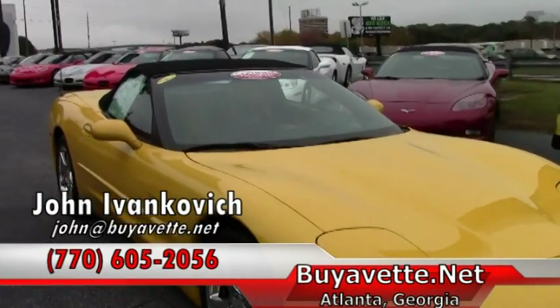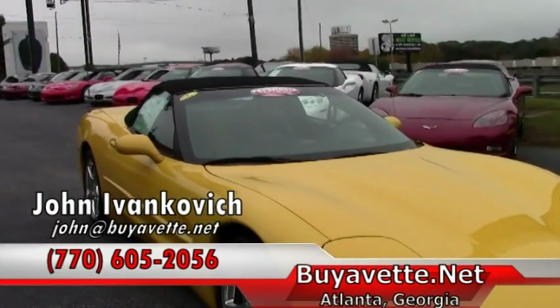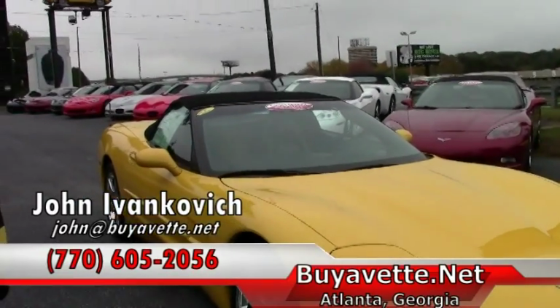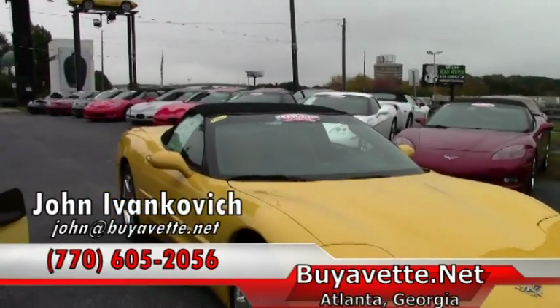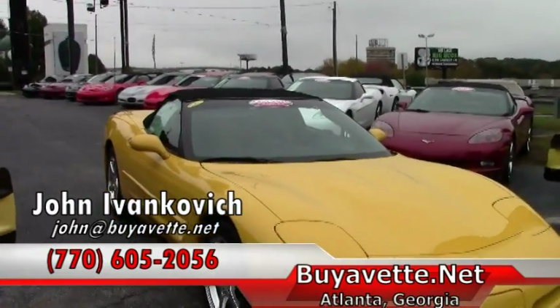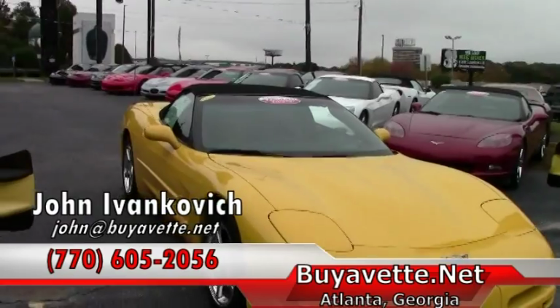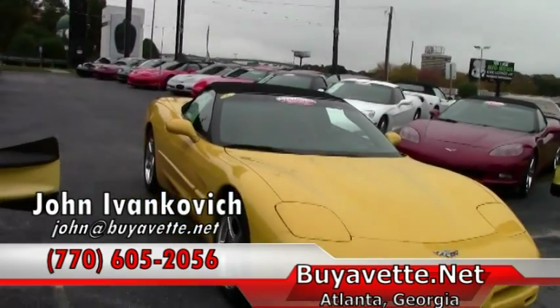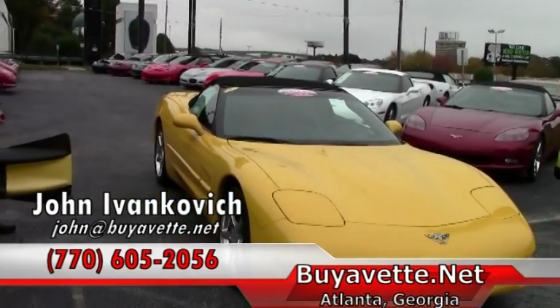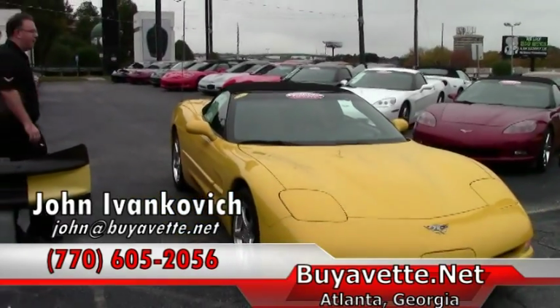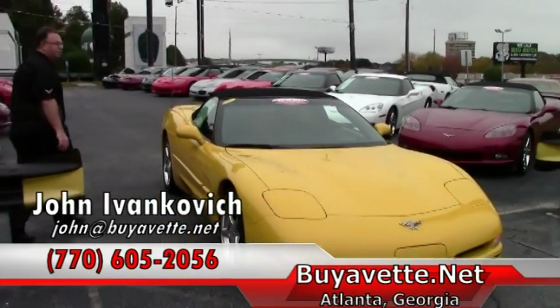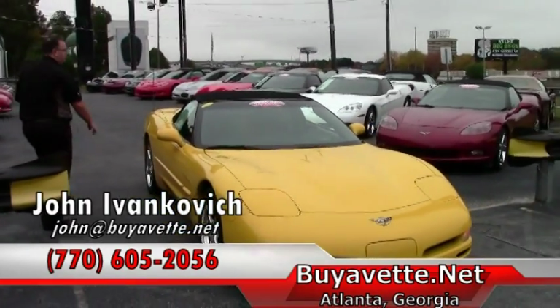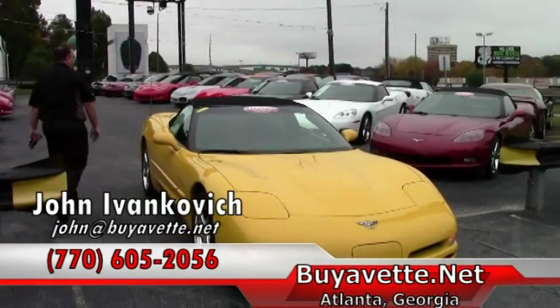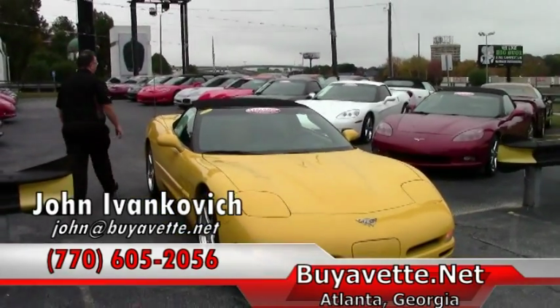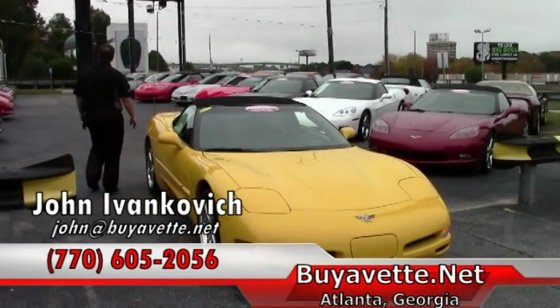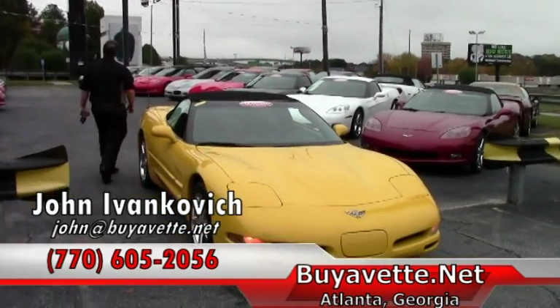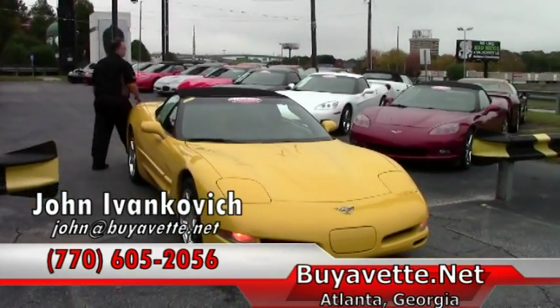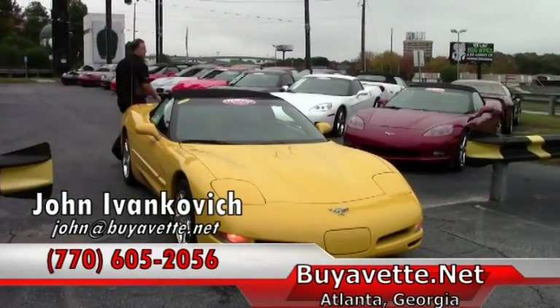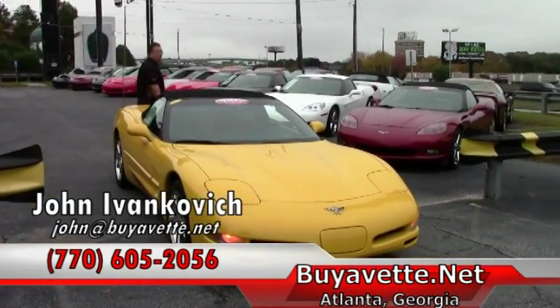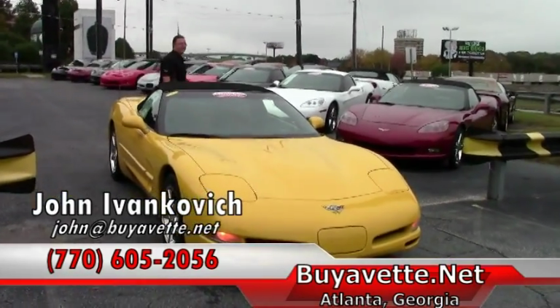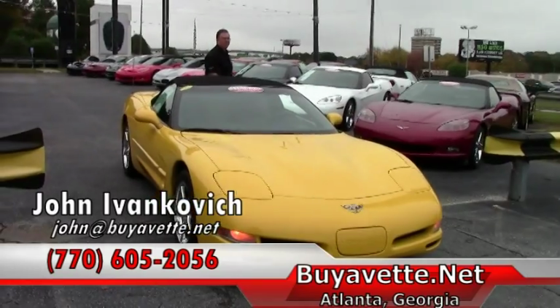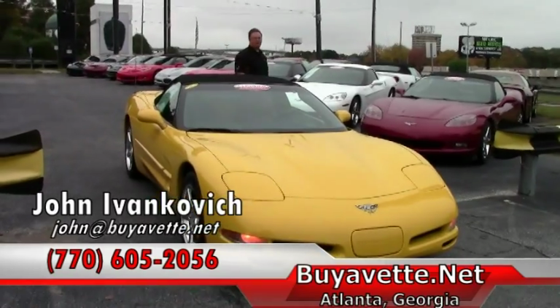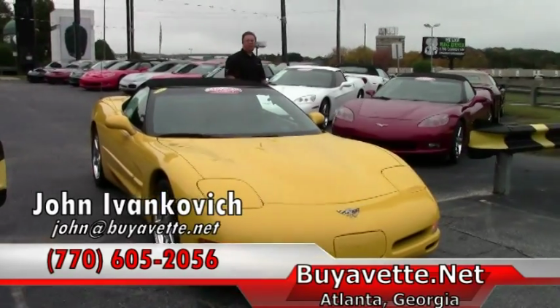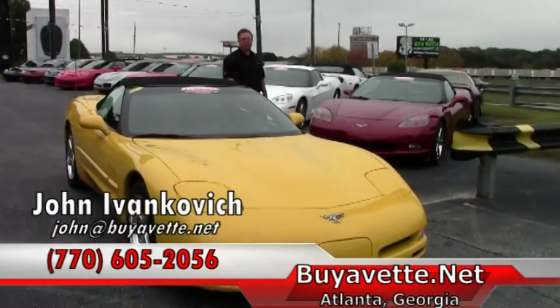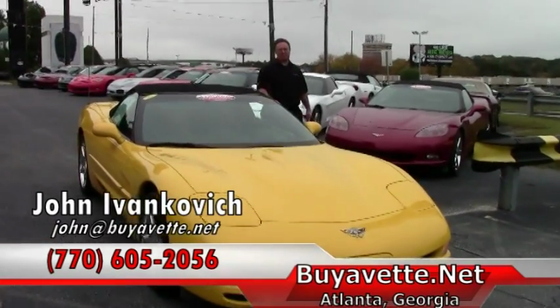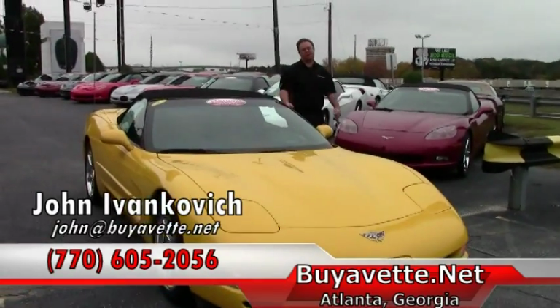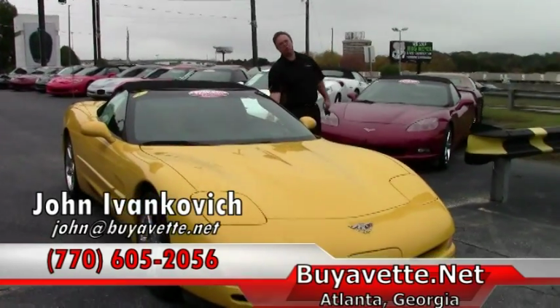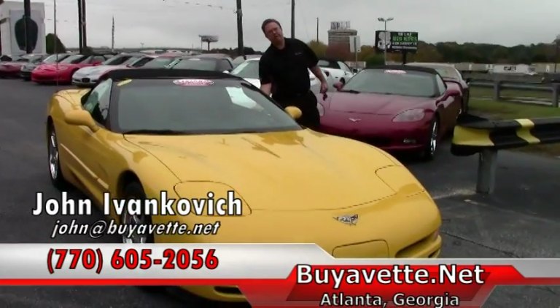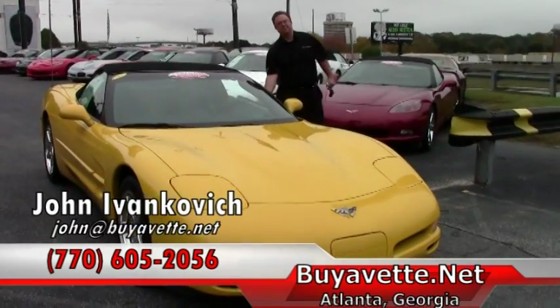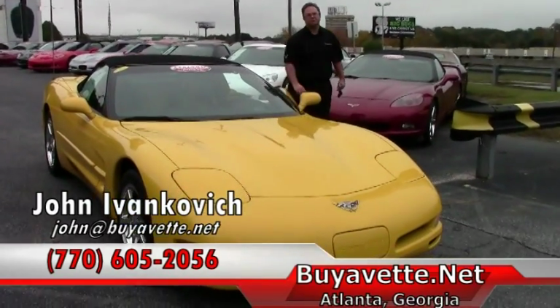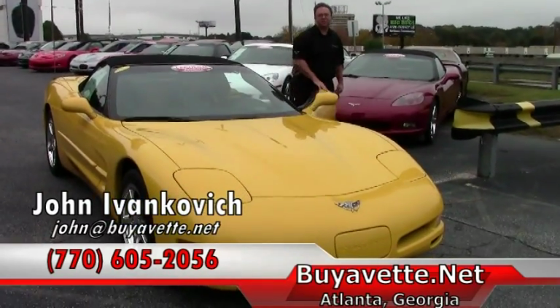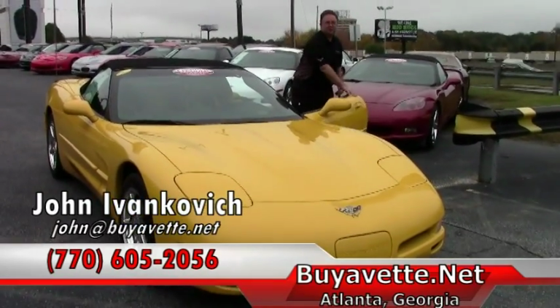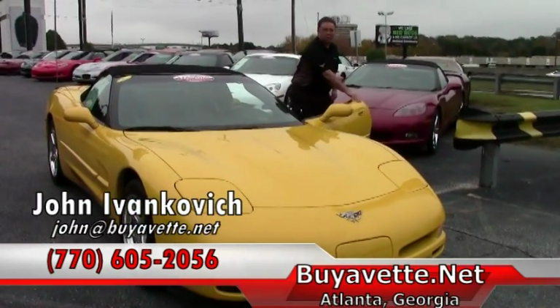Folks, give me a call at 770-605-2056 or email John at Buy A Vet. I'll be glad to help you in any way I possibly can with your Corvette. Talk to you and see you on the road.